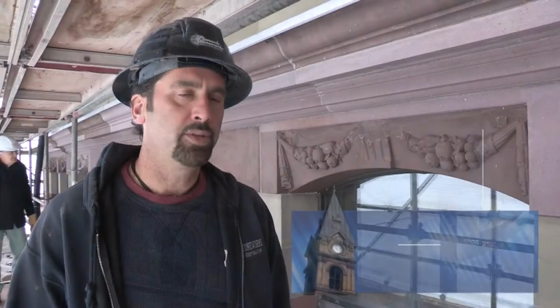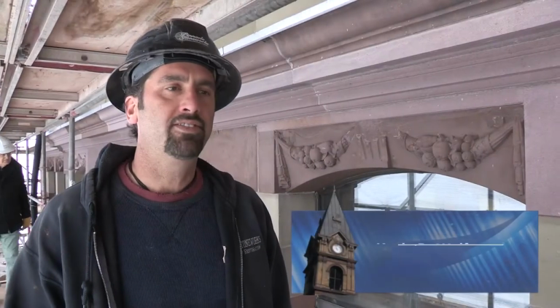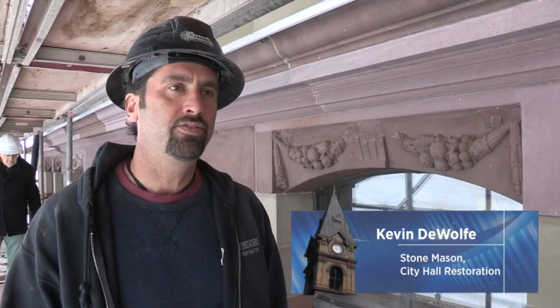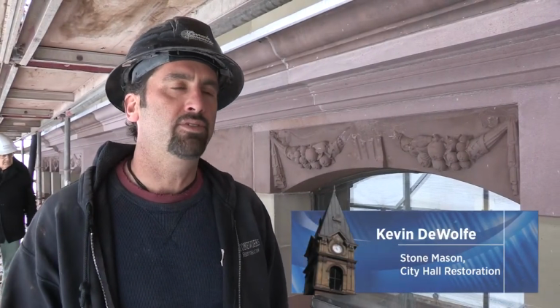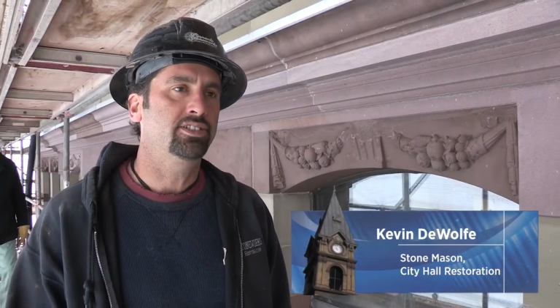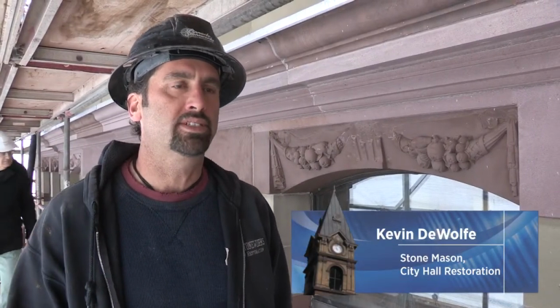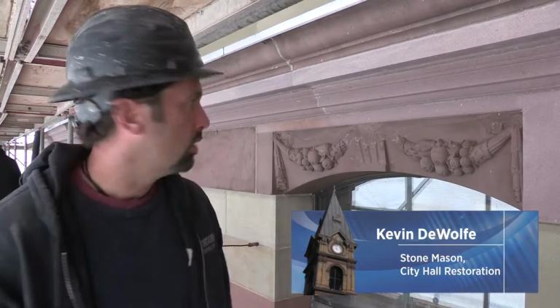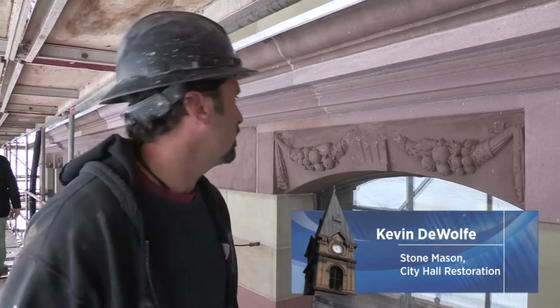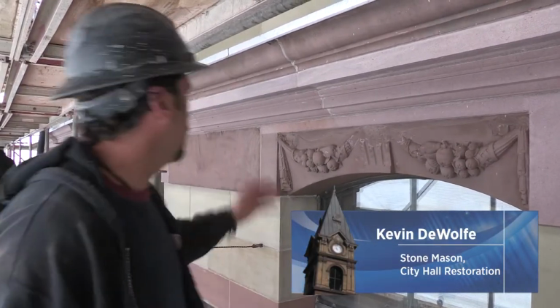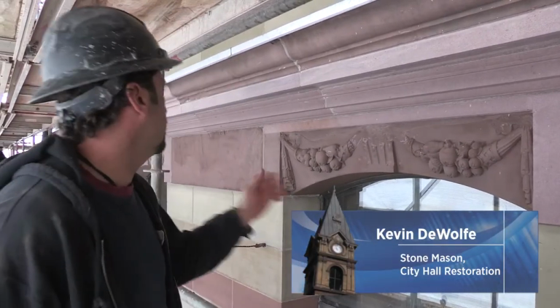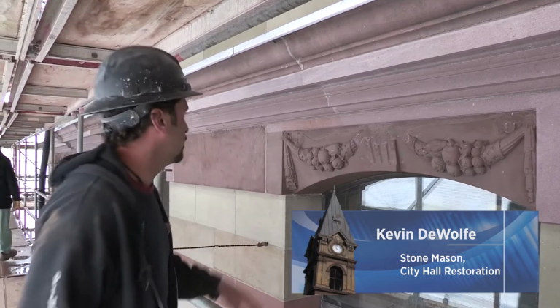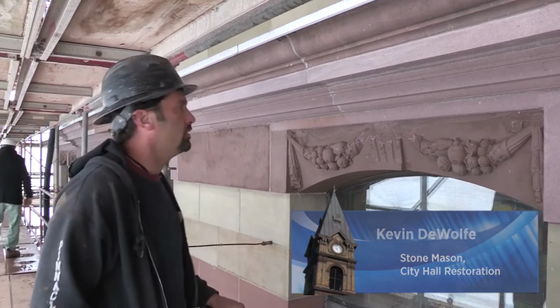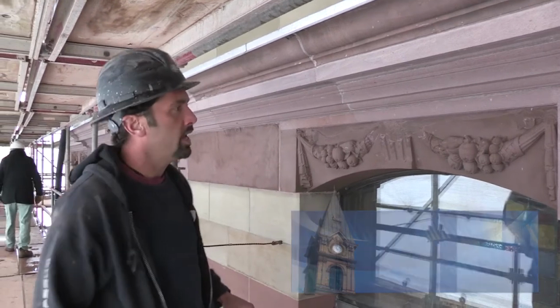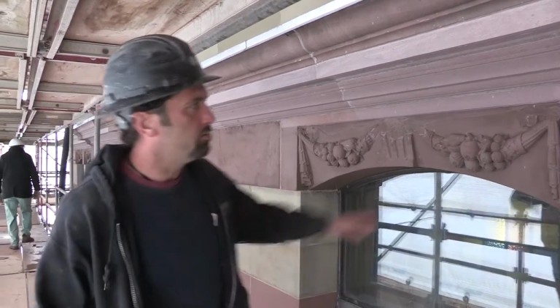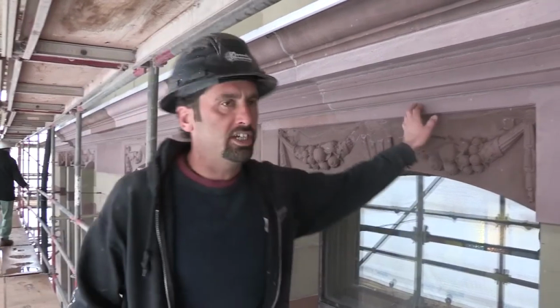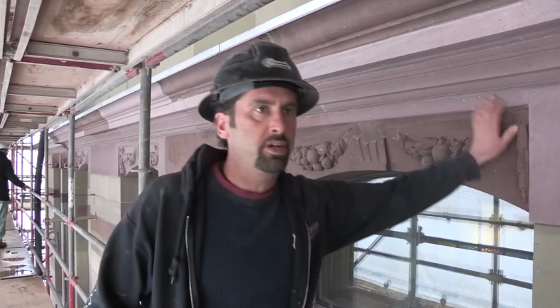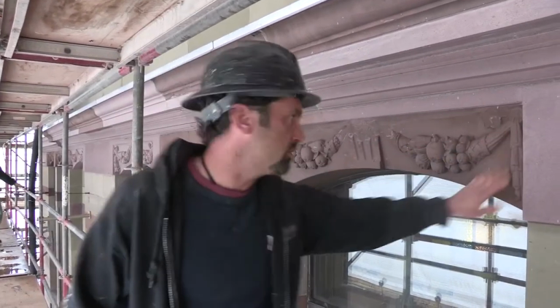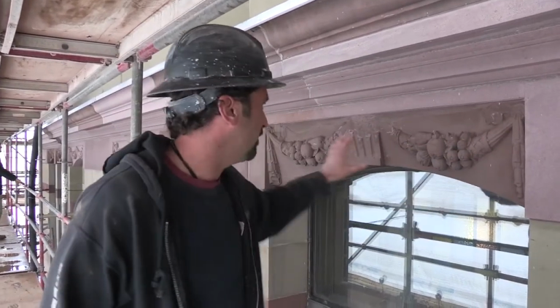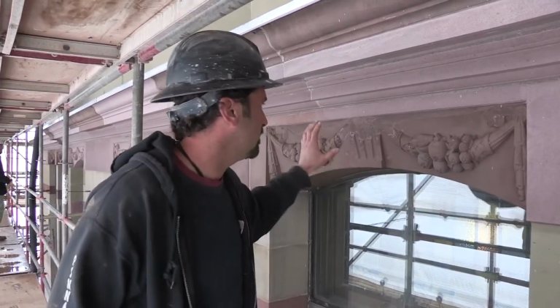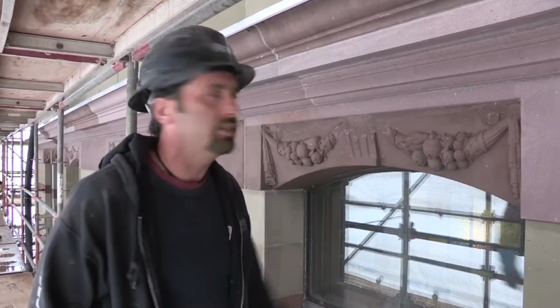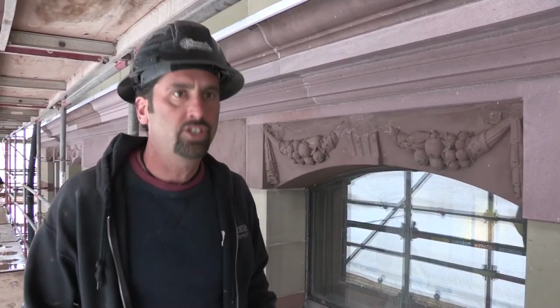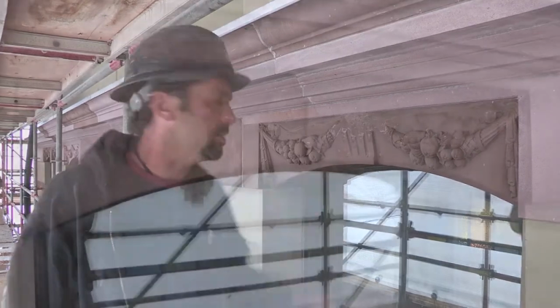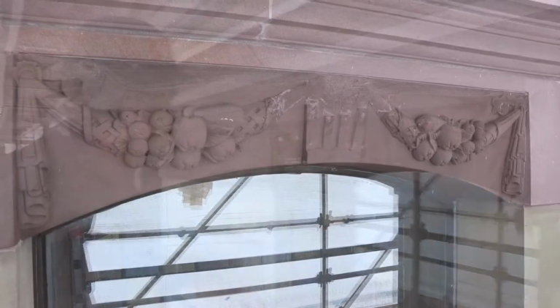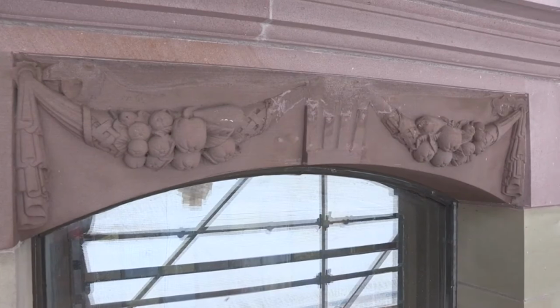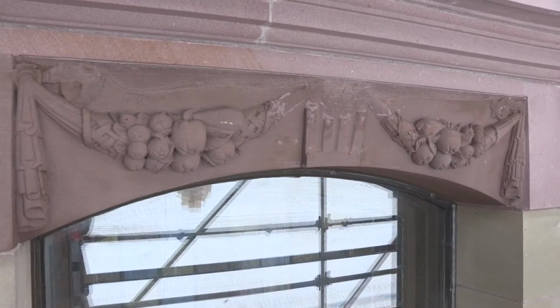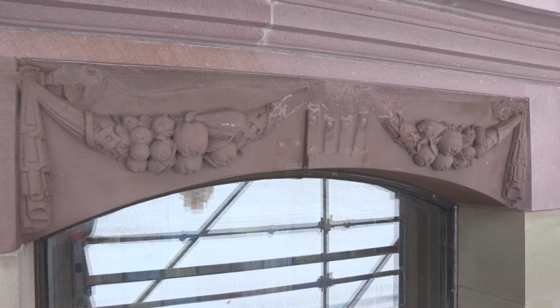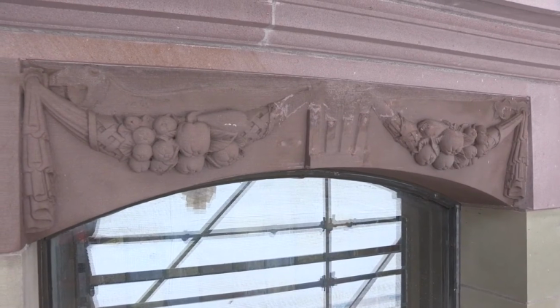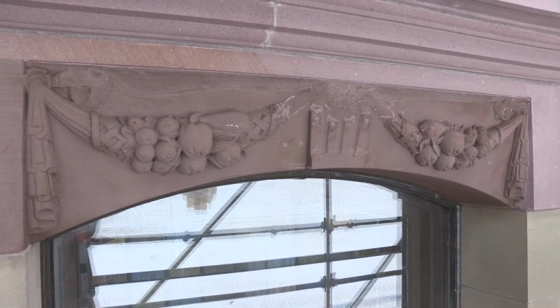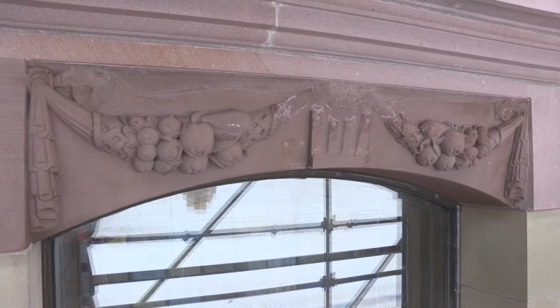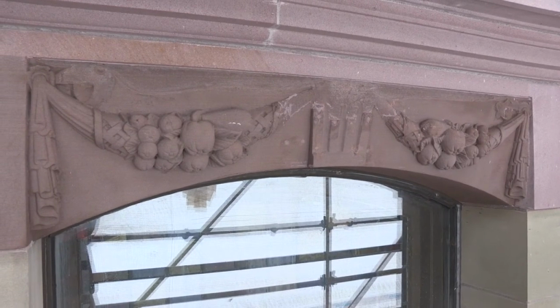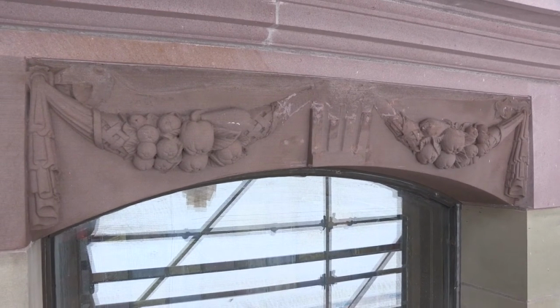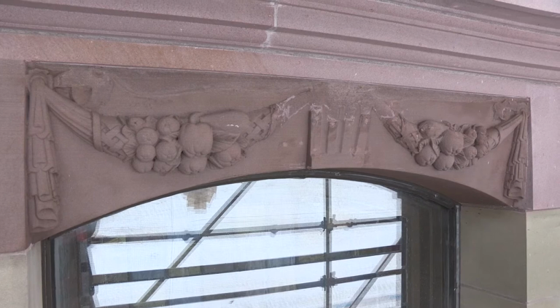My name's Kevin DeWolf and I'm a restoration stone mason. This window head here is original. It has been repaired — Dutchman repair here — but it's been saved because it's in pretty good shape. Now some of them are a lot worse and deteriorated beyond repair, and that's when we renew the whole stone.